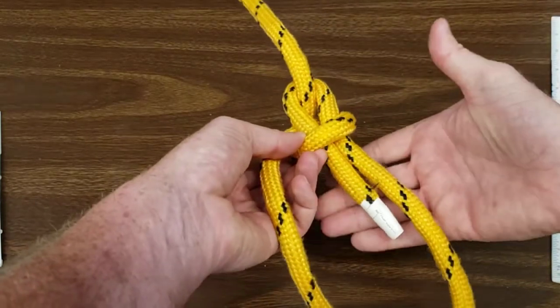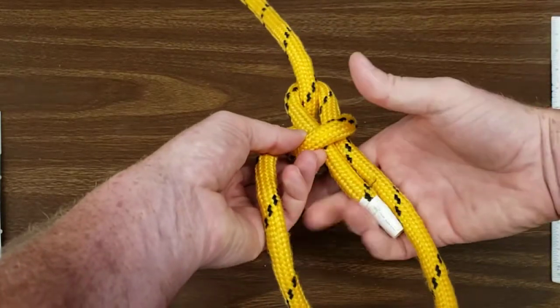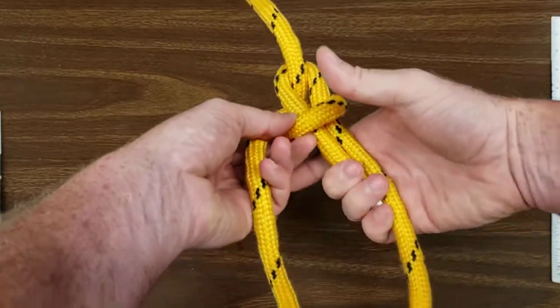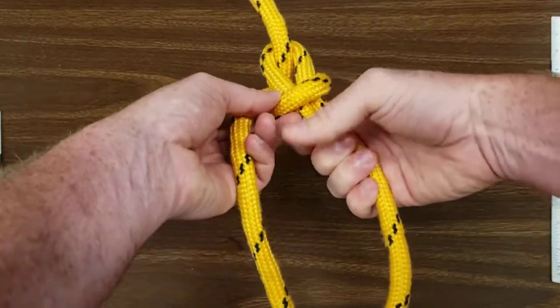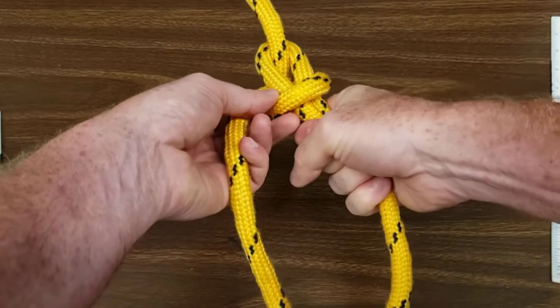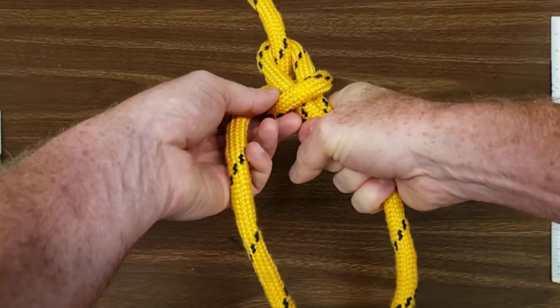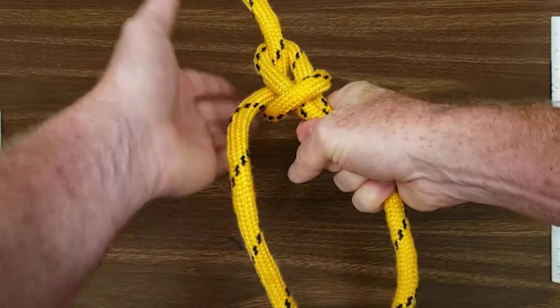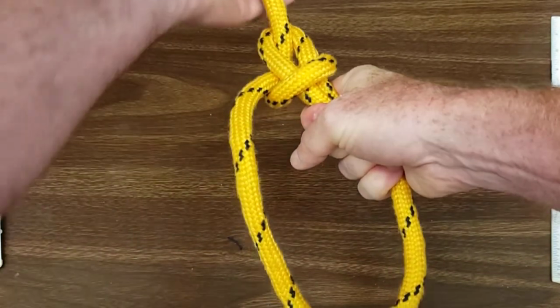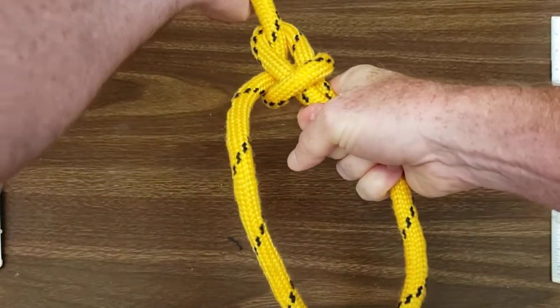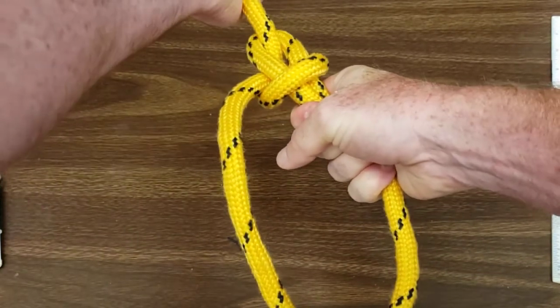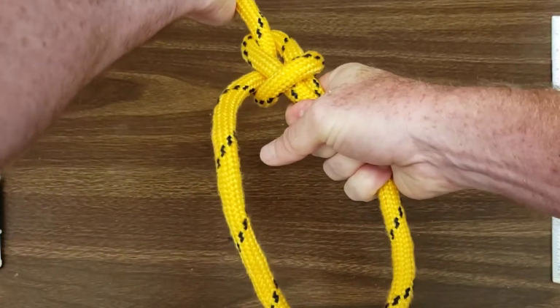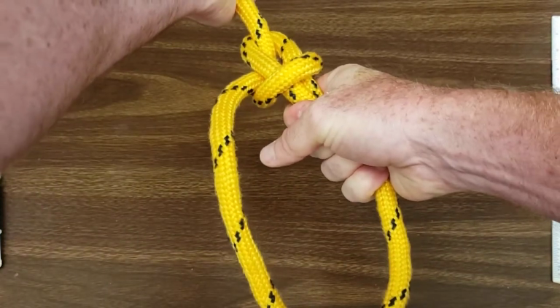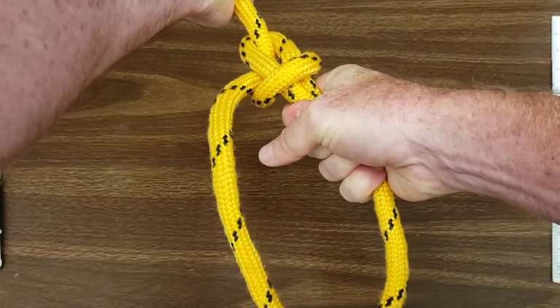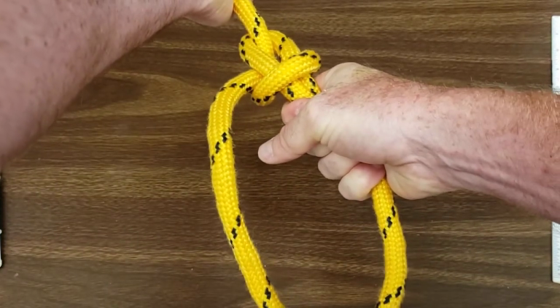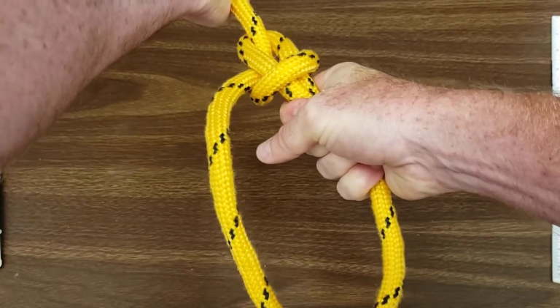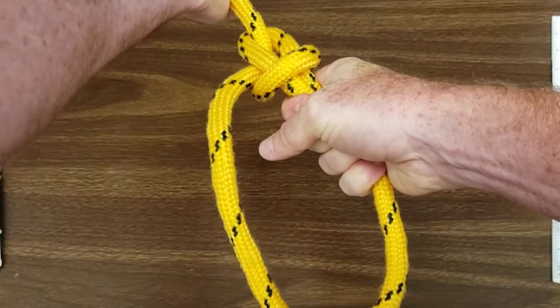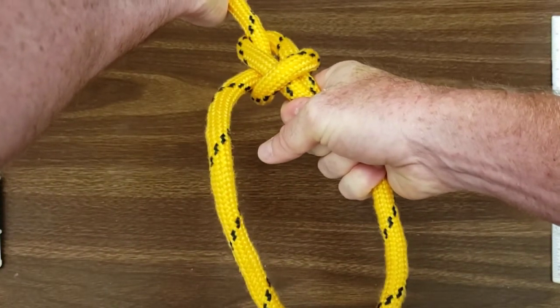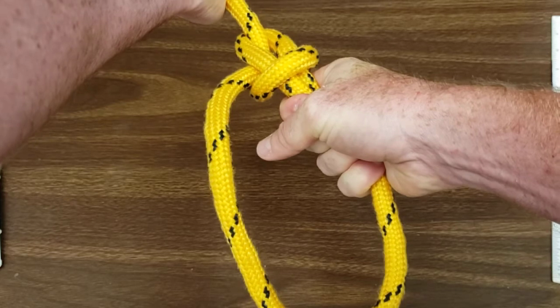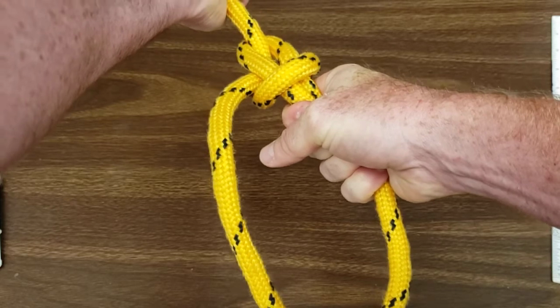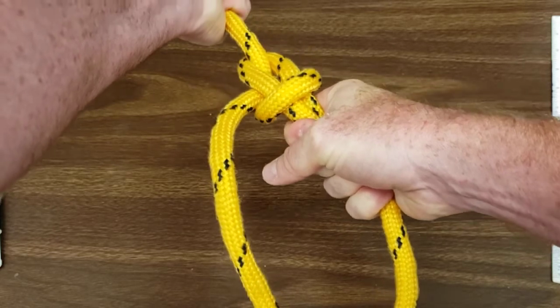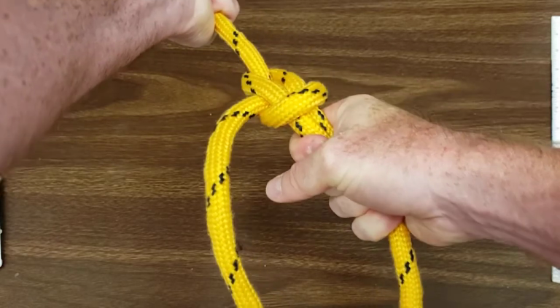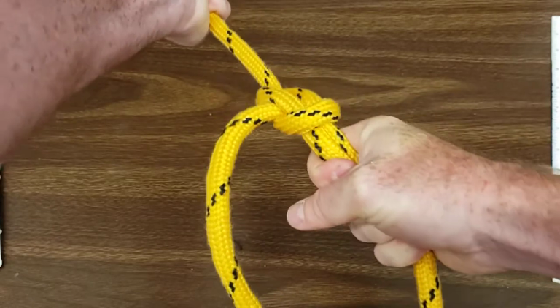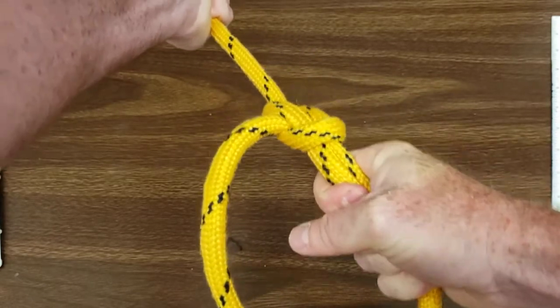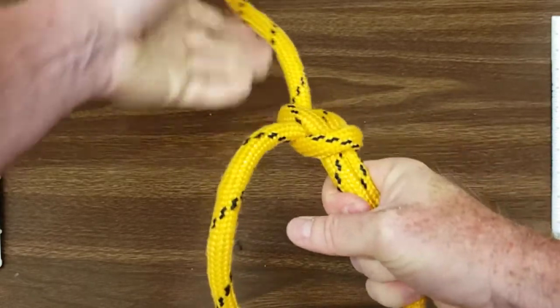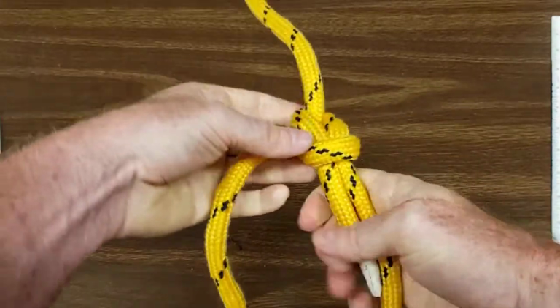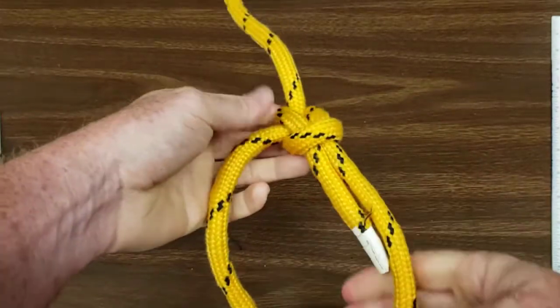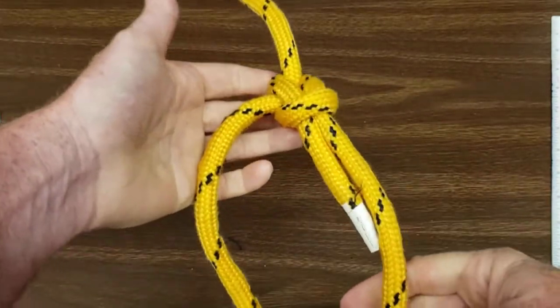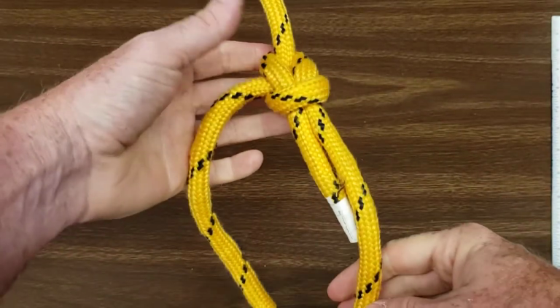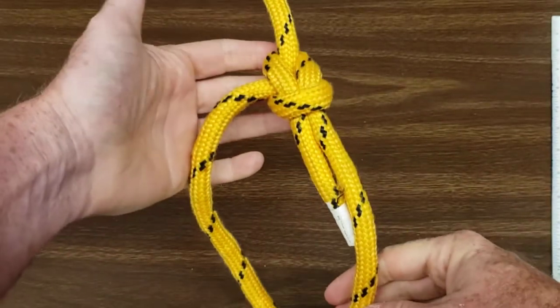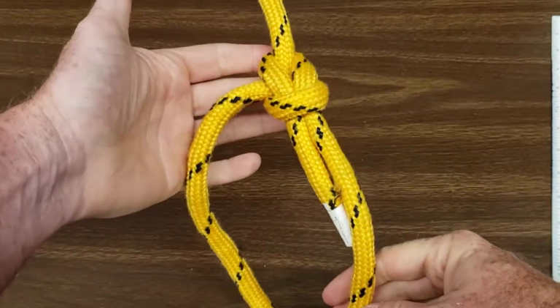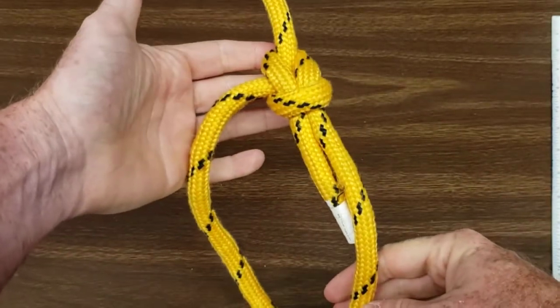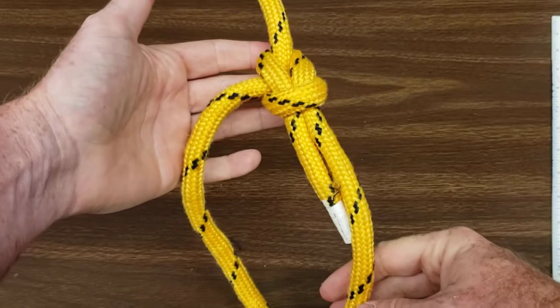Now grab your tail and your bowline loop, as well as the standing end of the rope with your other hand, and pull in opposite directions. This is your bowline knot.